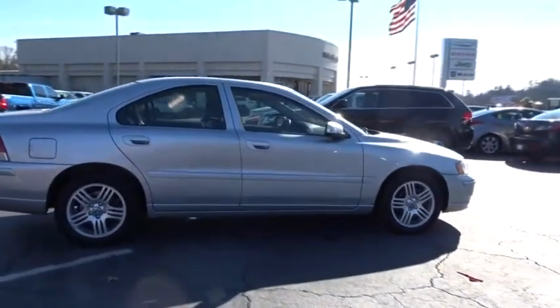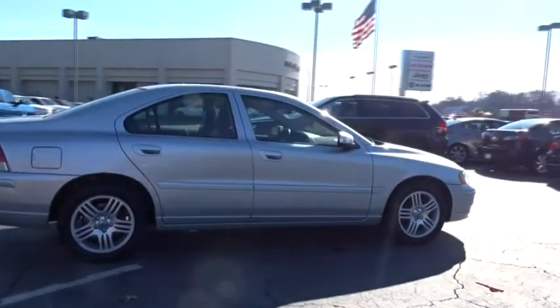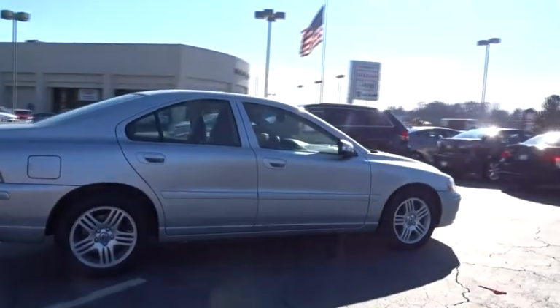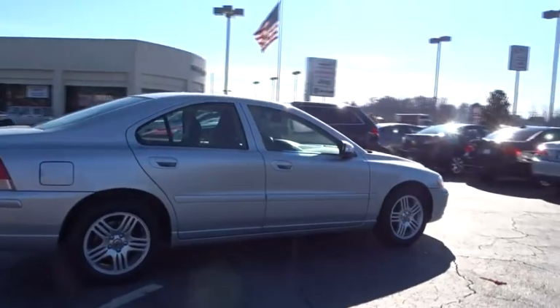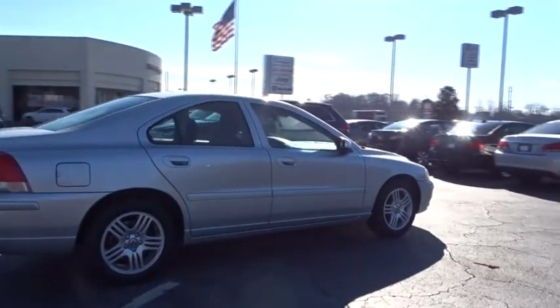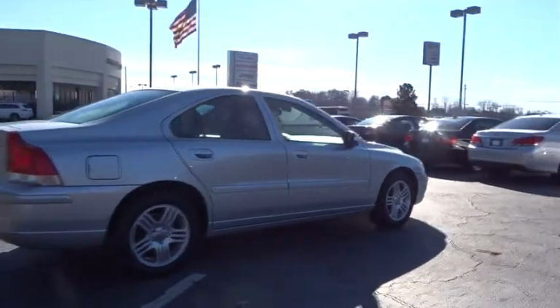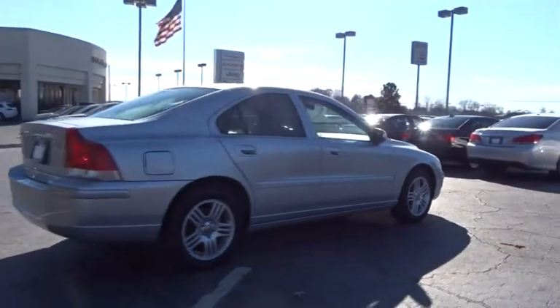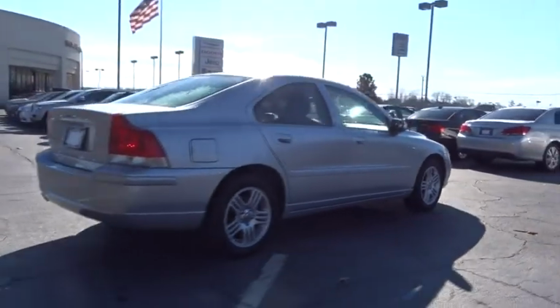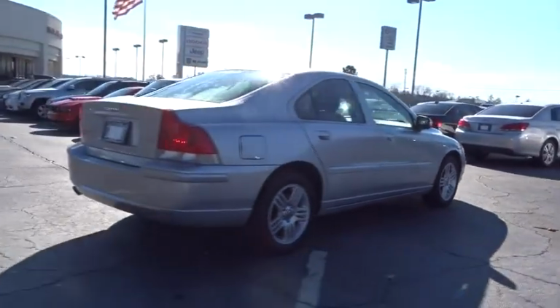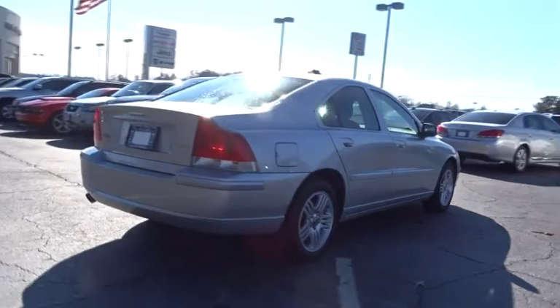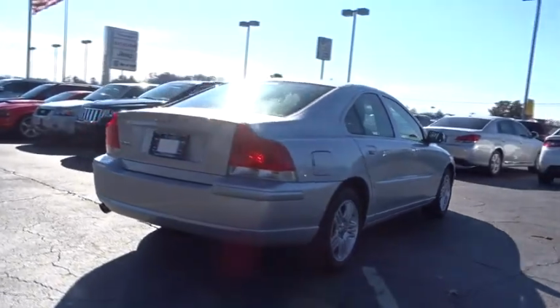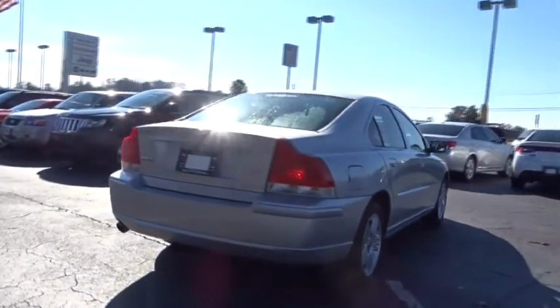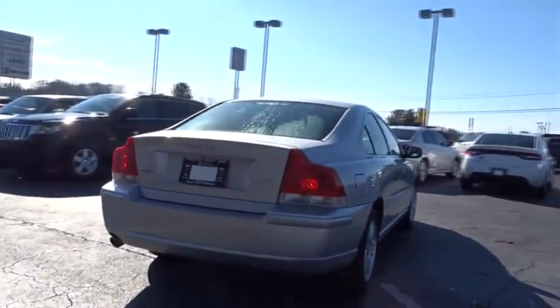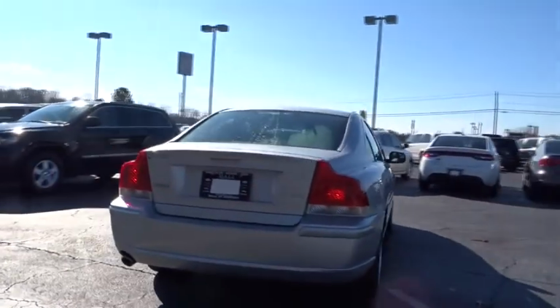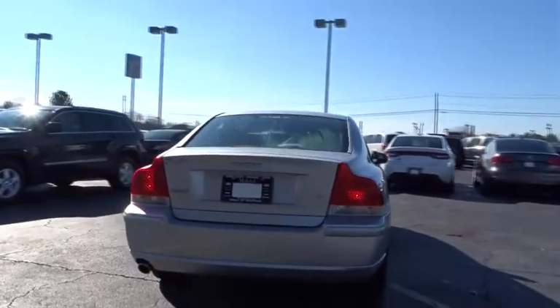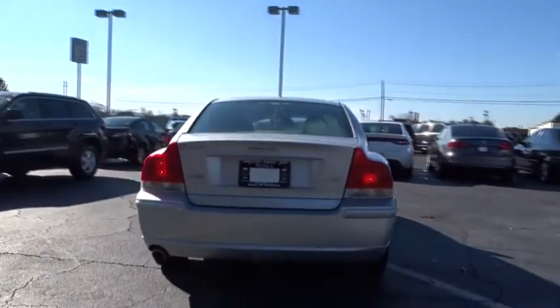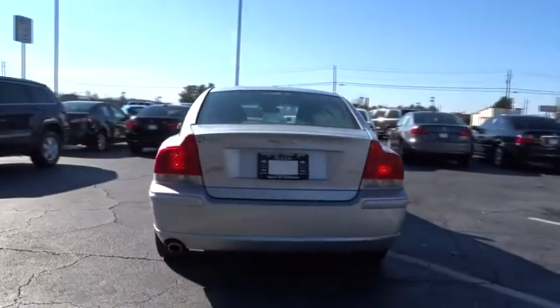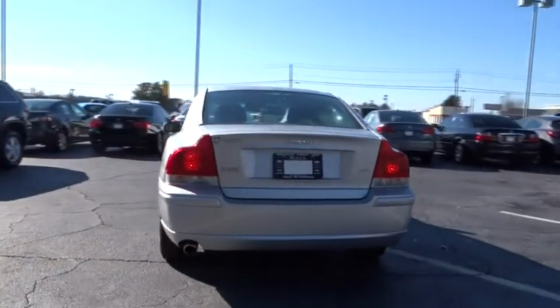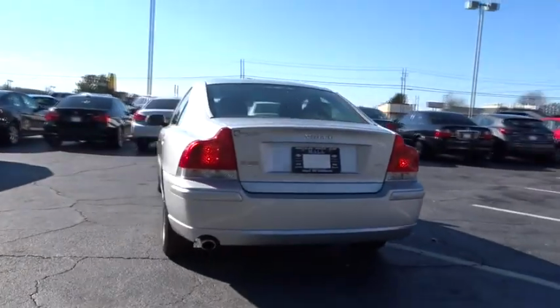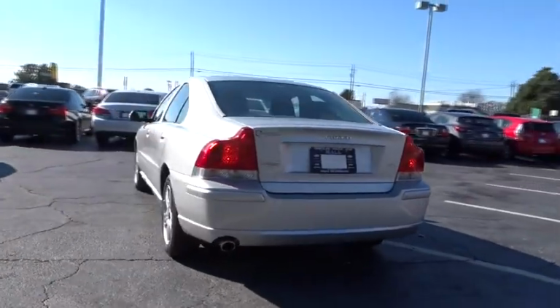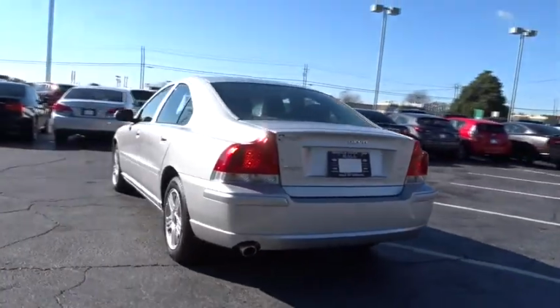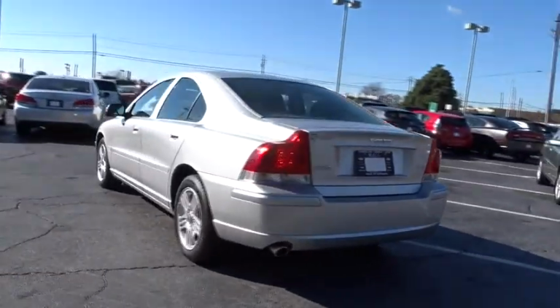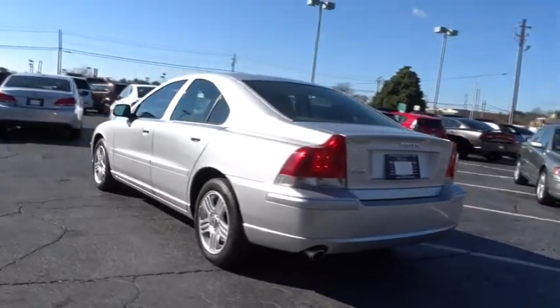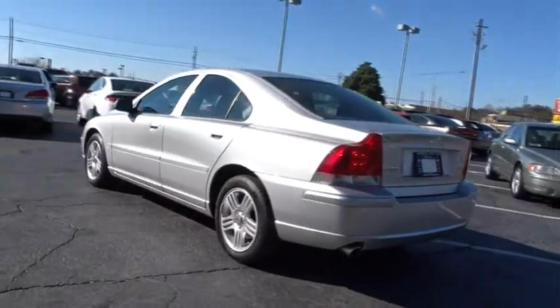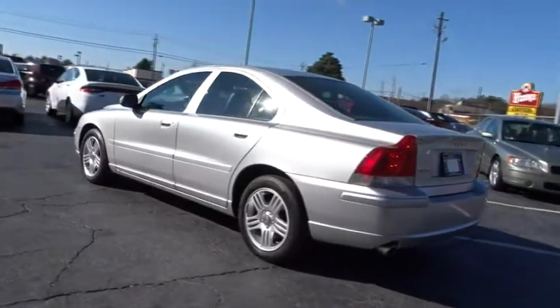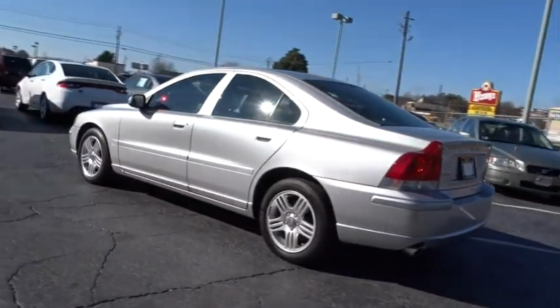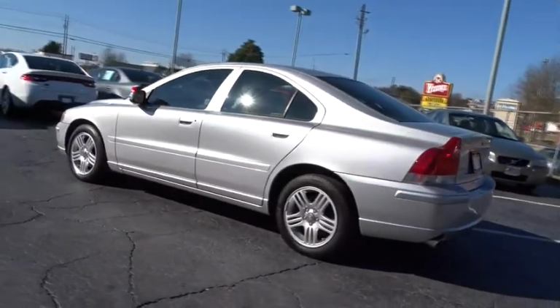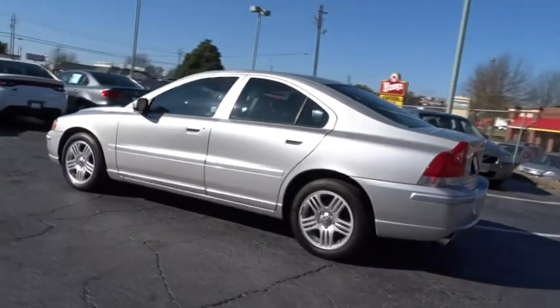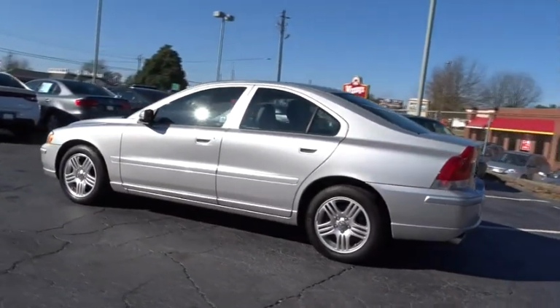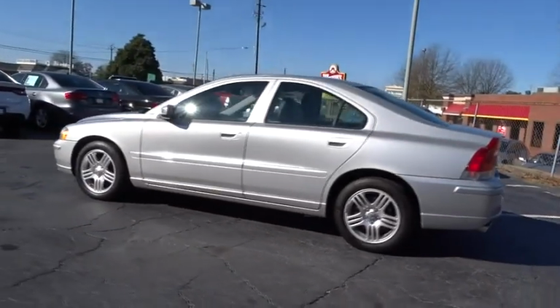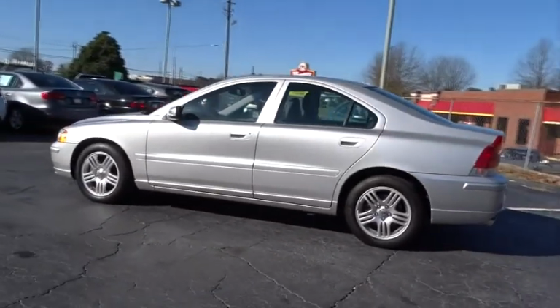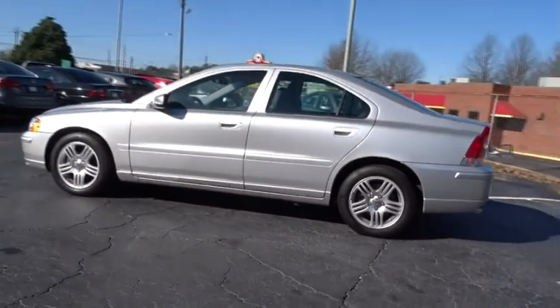Here are some of this vehicle's great options: steering wheel audio controls, power passenger seat, keyless entry, anti-lock braking system, traction control, stability control, moonroof, and leather-wrapped steering wheel.